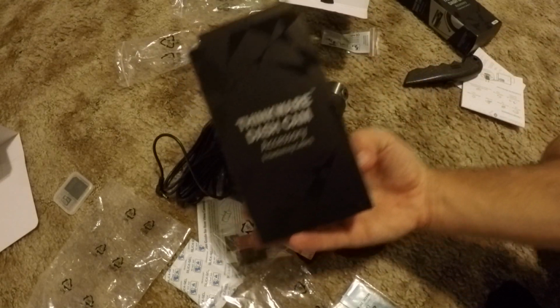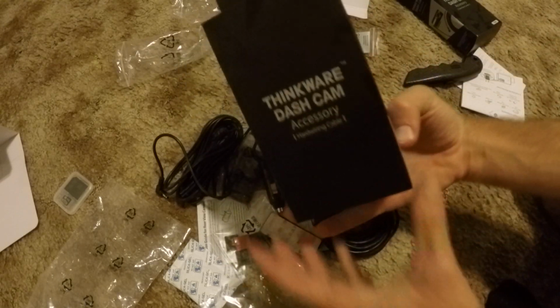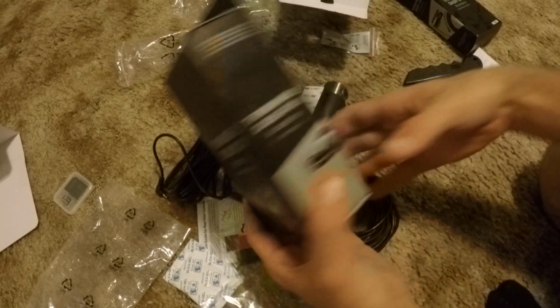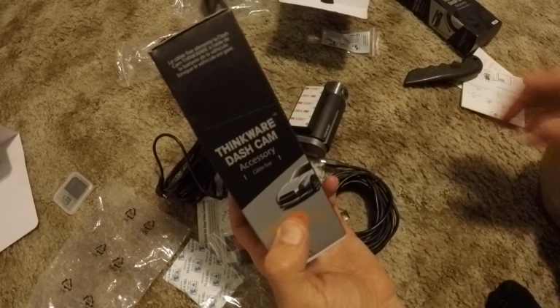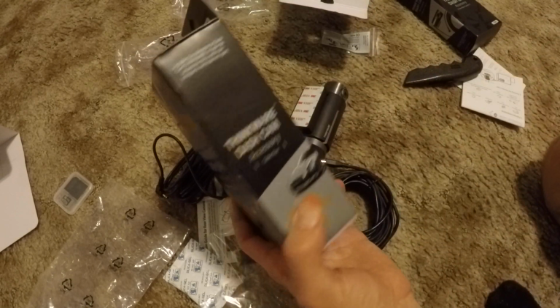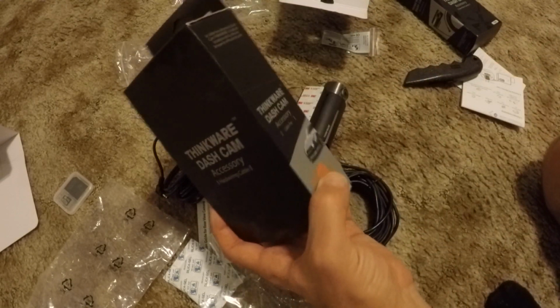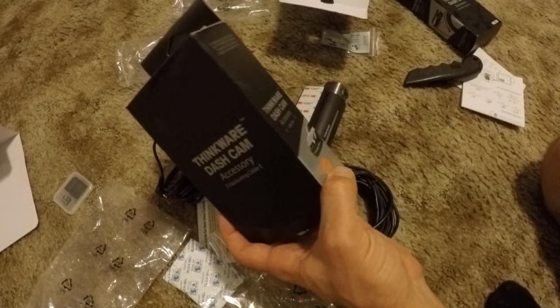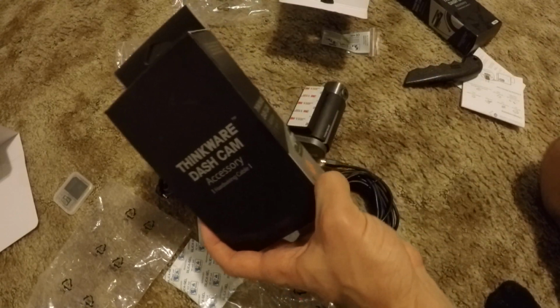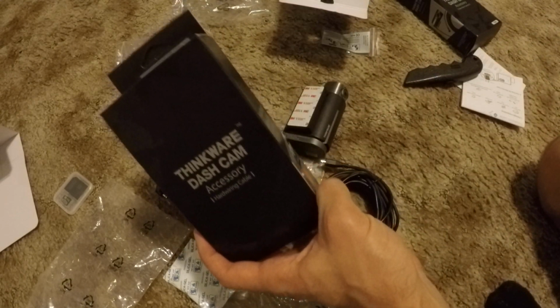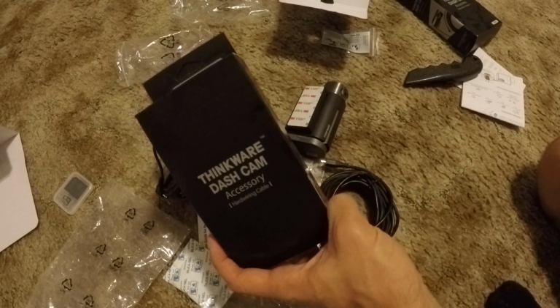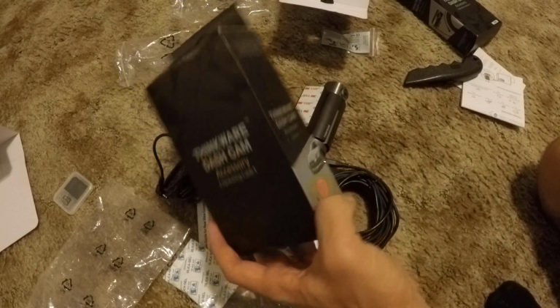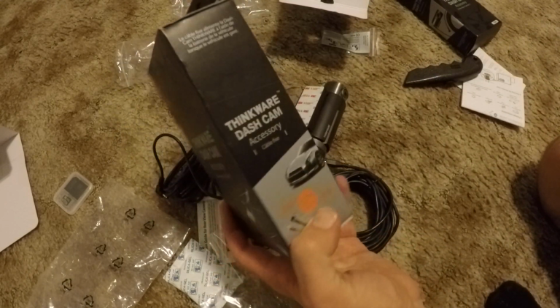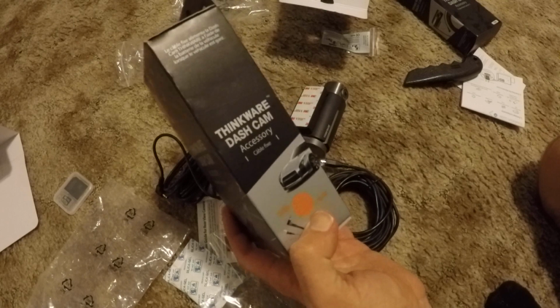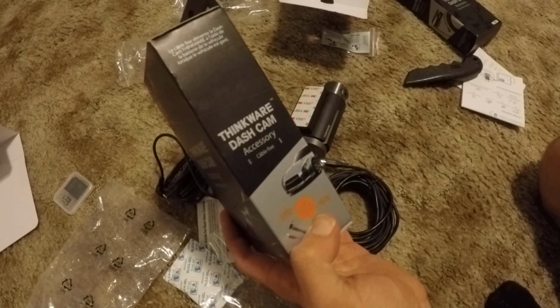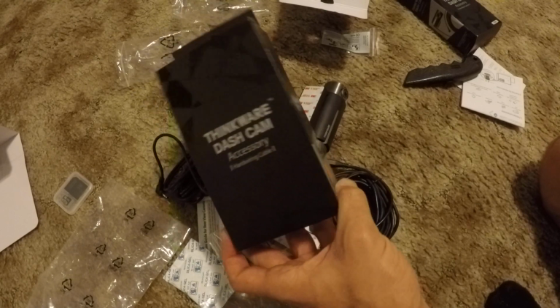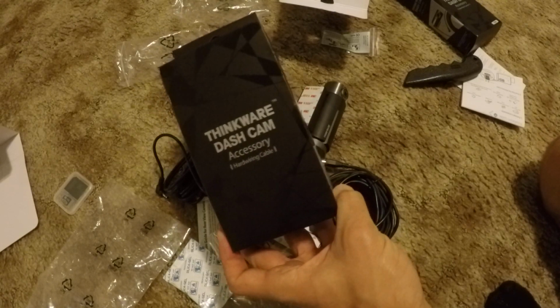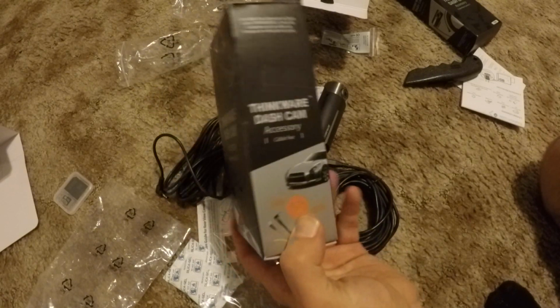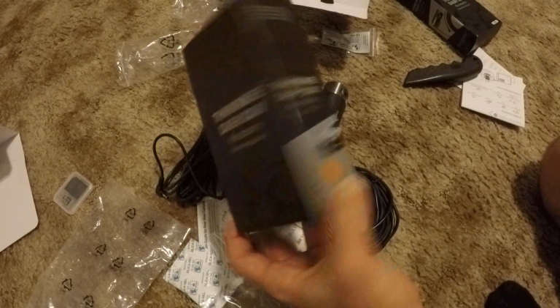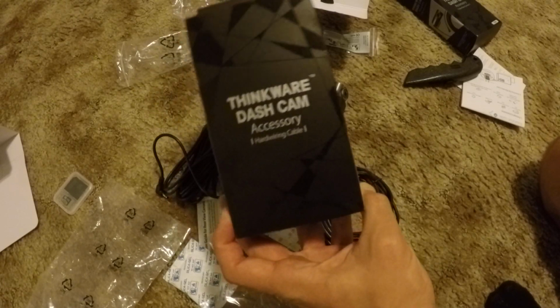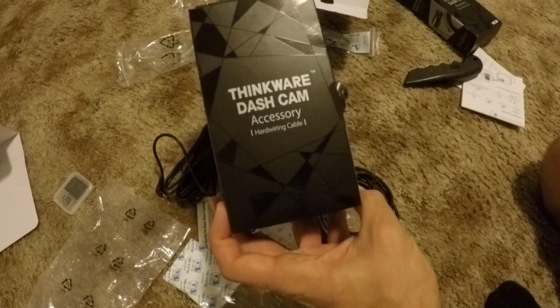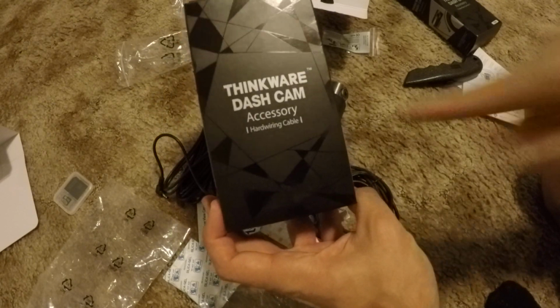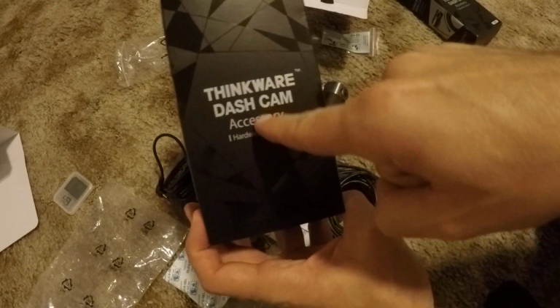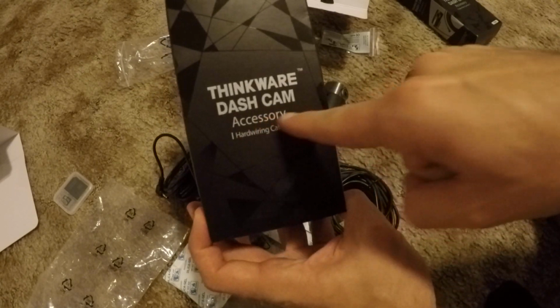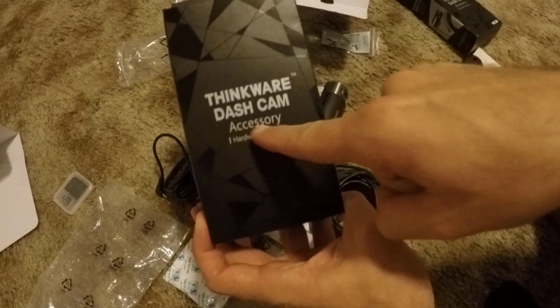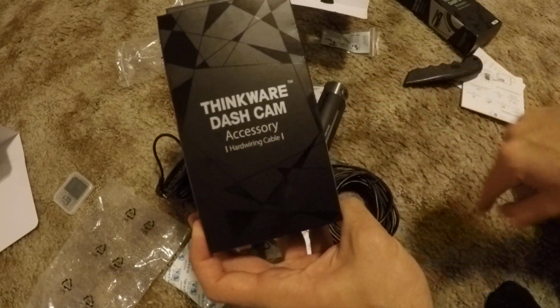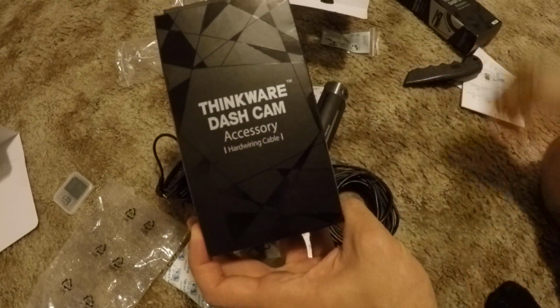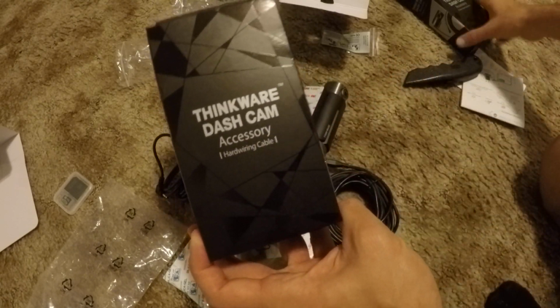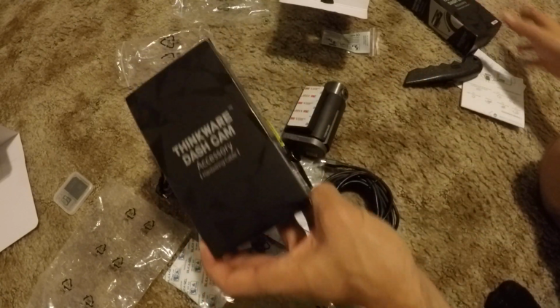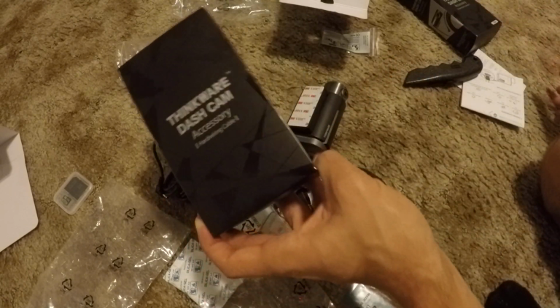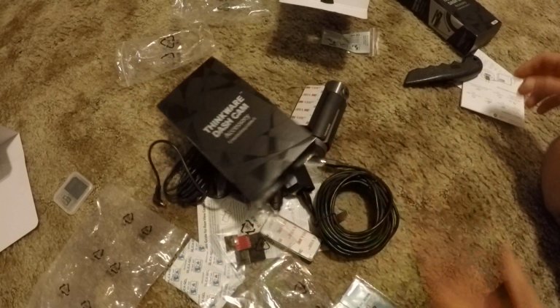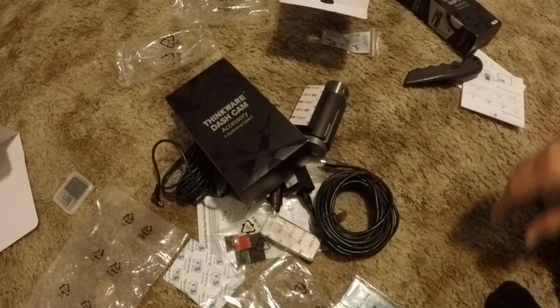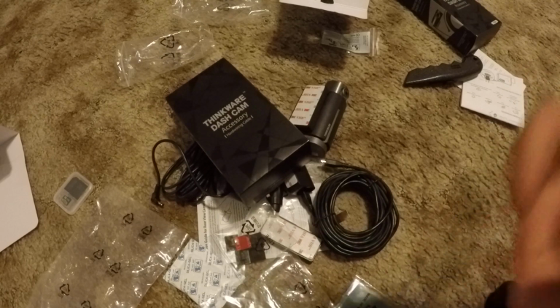Expect a new video probably in the coming weeks when we get more familiar with the Thinkware dash cam. More on that later — thanks.